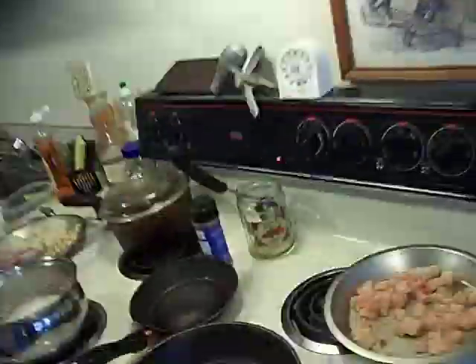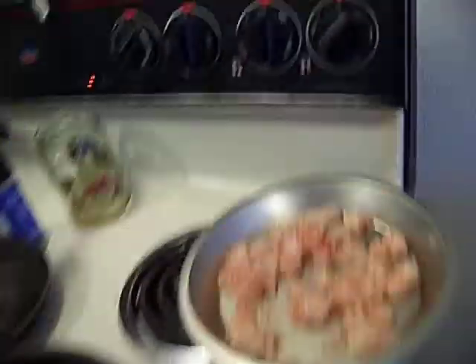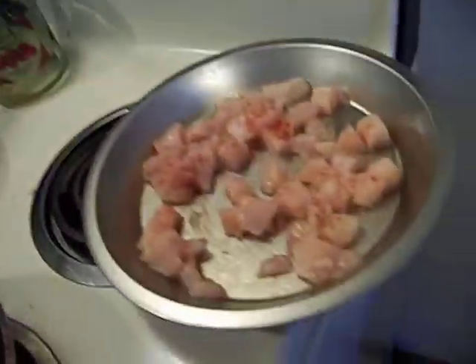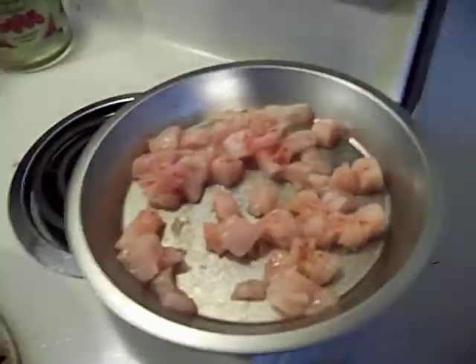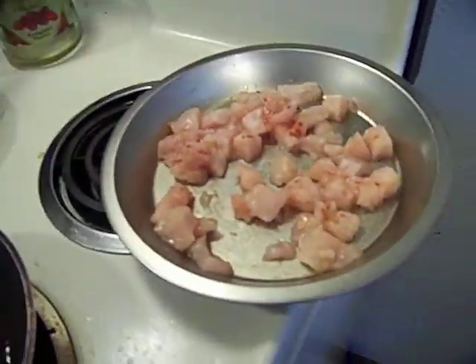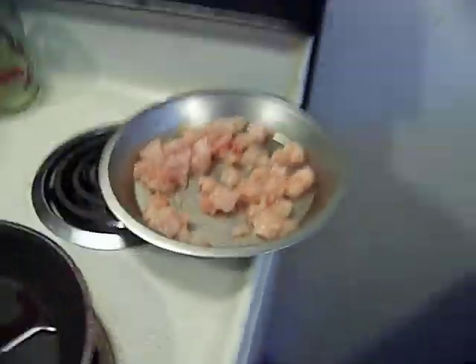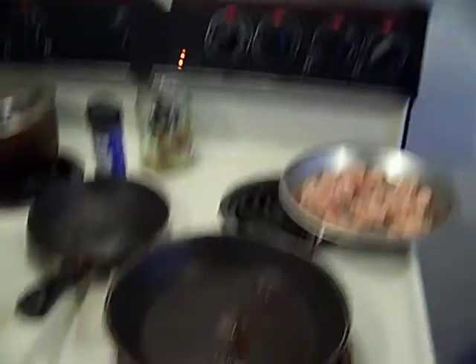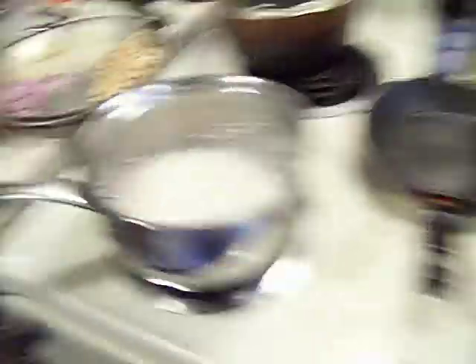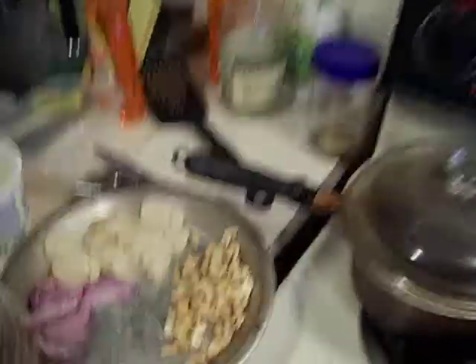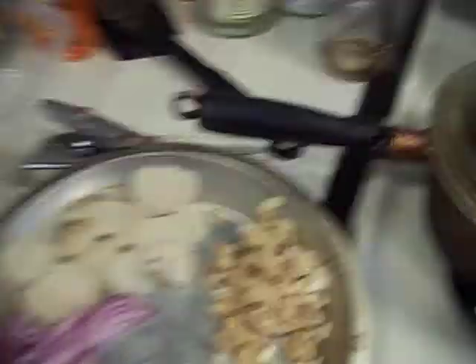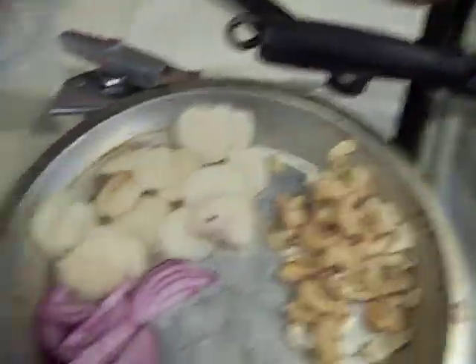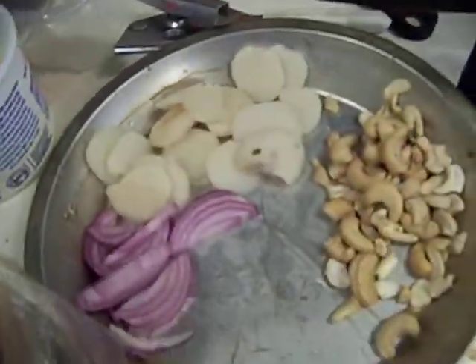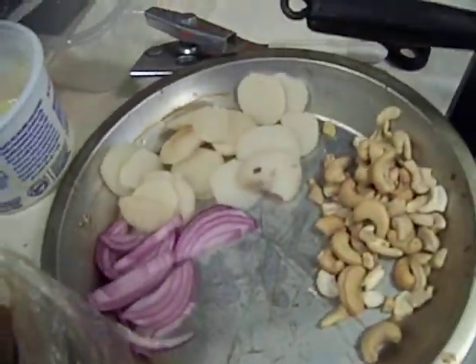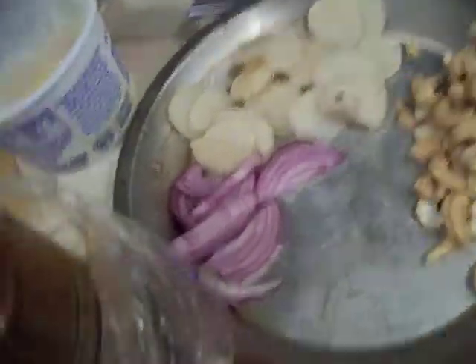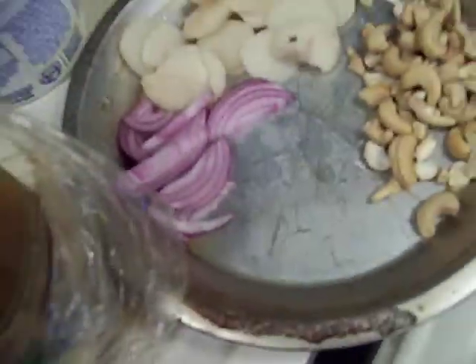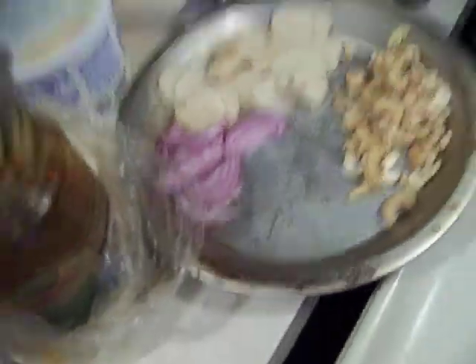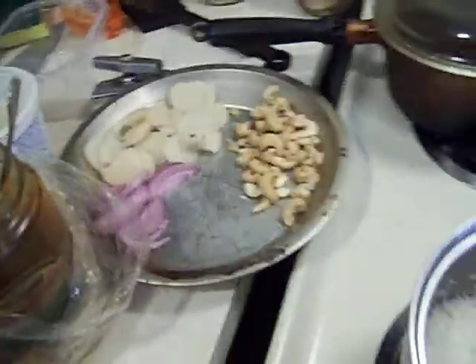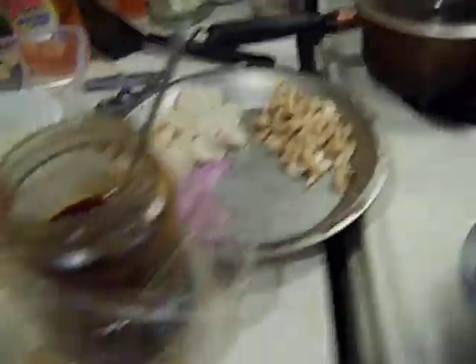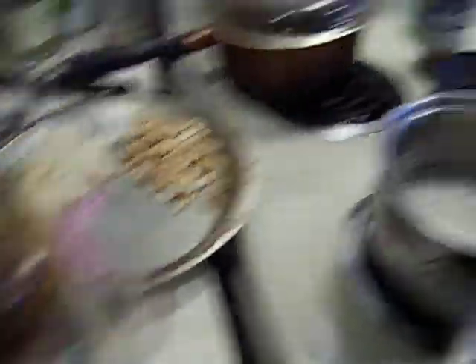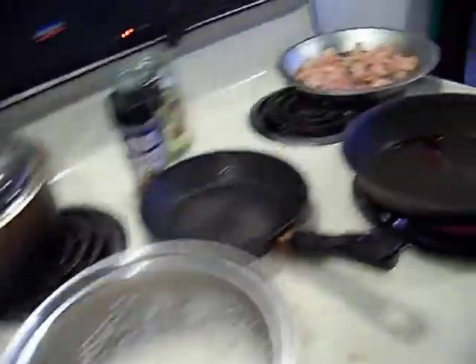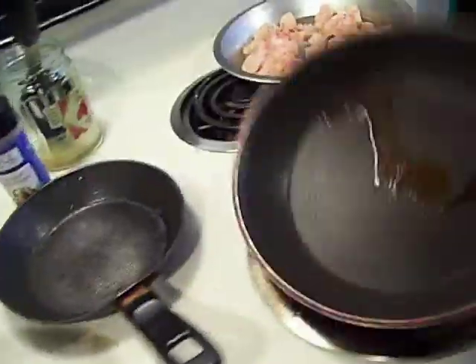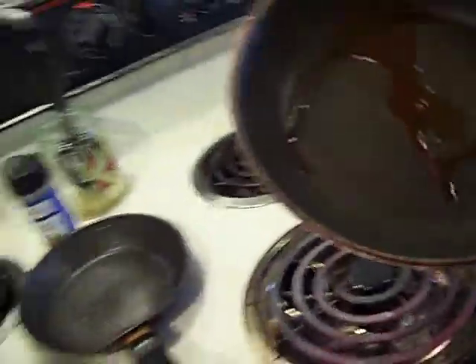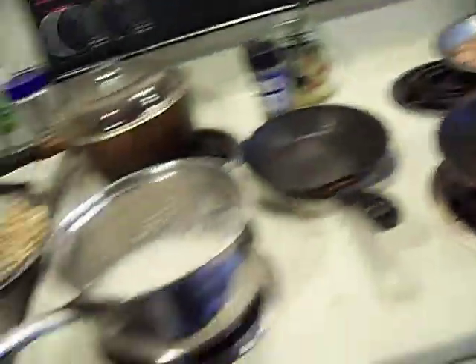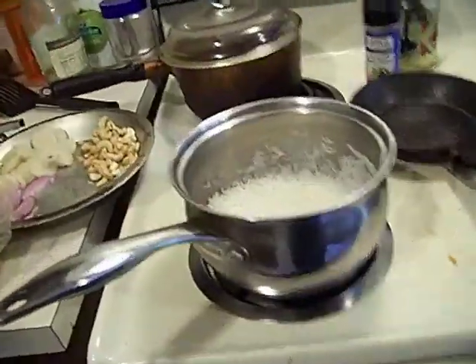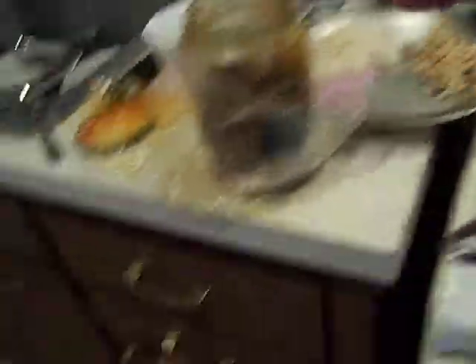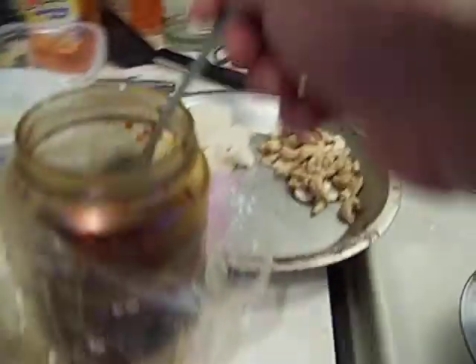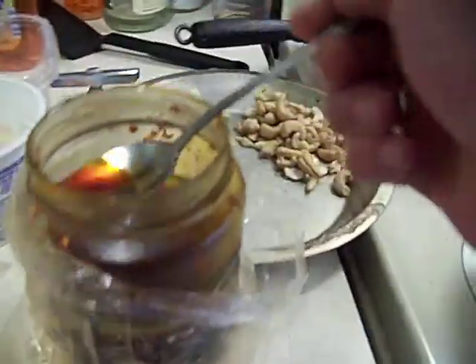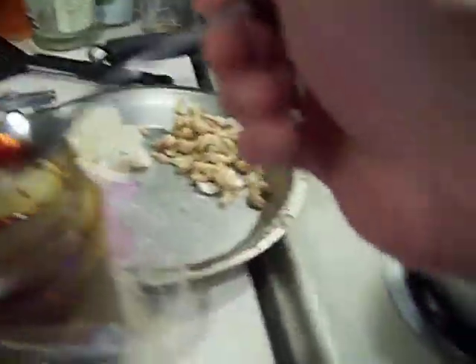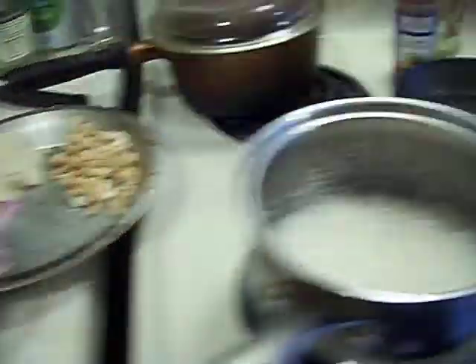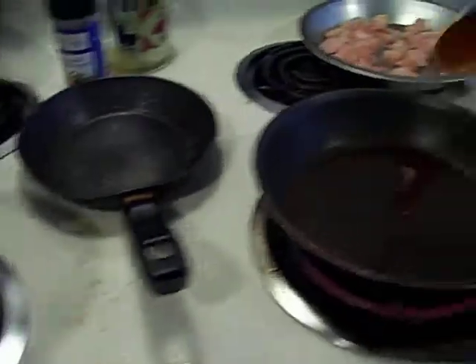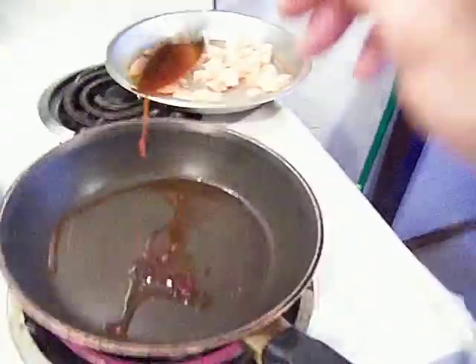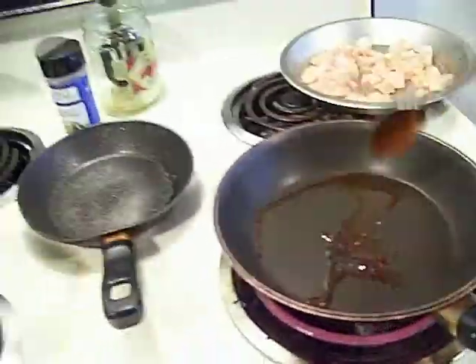So we got some chicken with a little paprika, a little bit of salt. The cashew, water chestnuts, red onion. I put a little bit of that hot oil in here, like so.